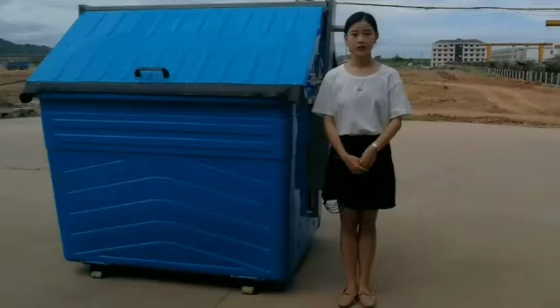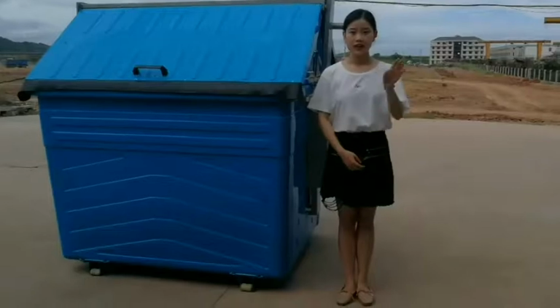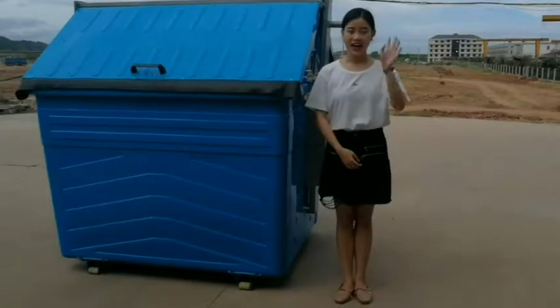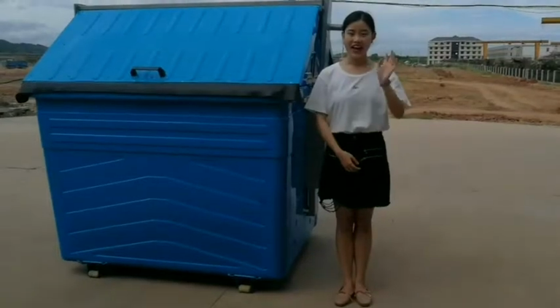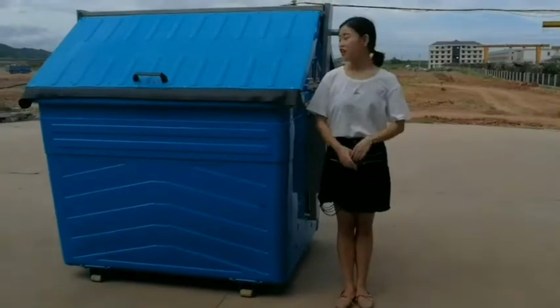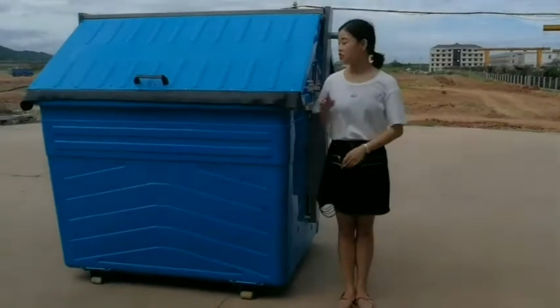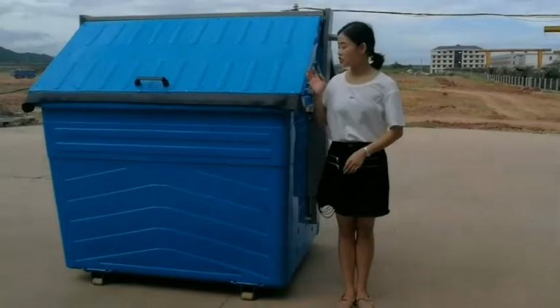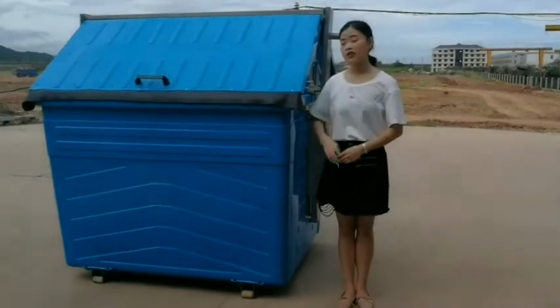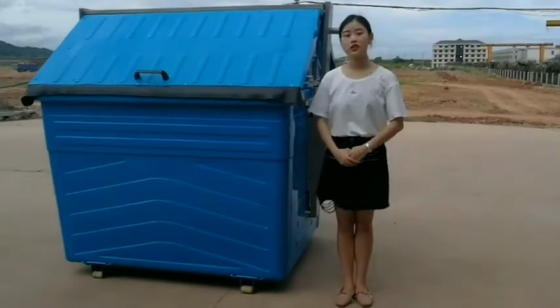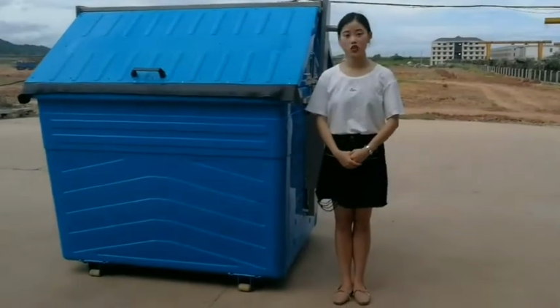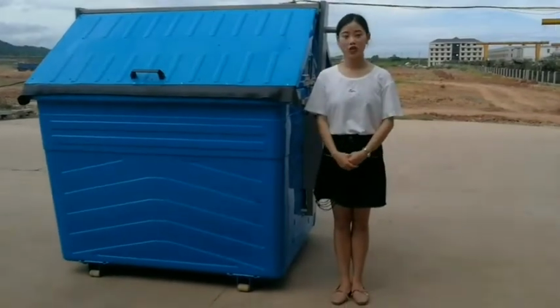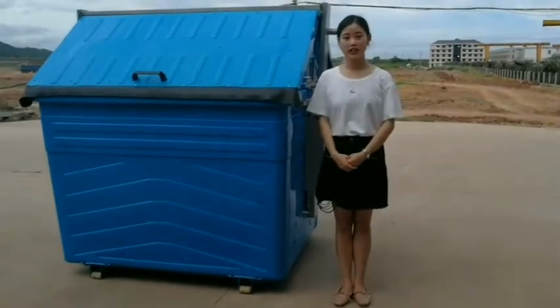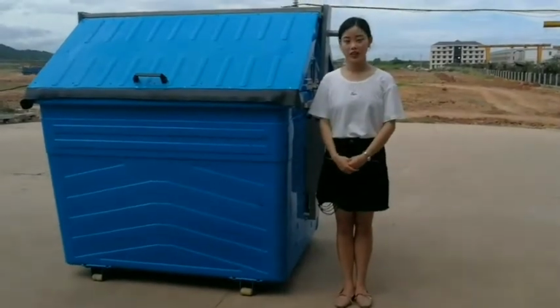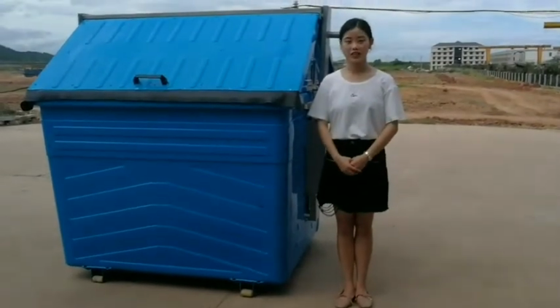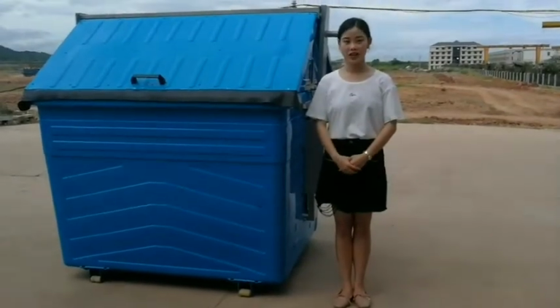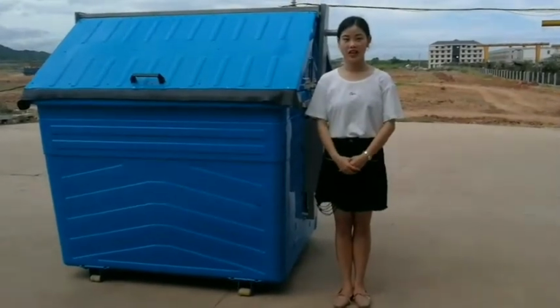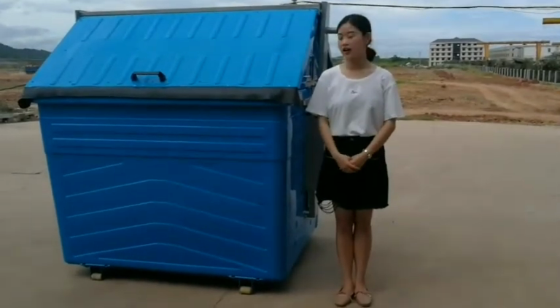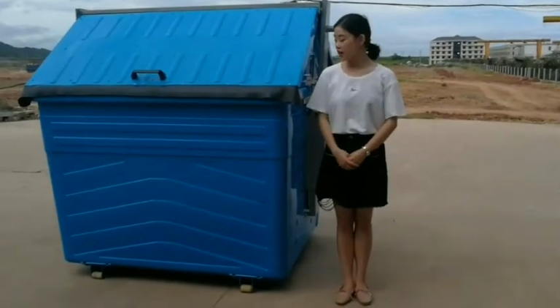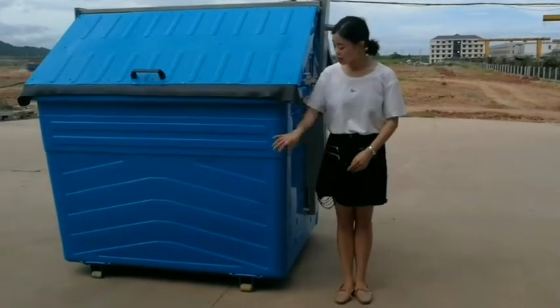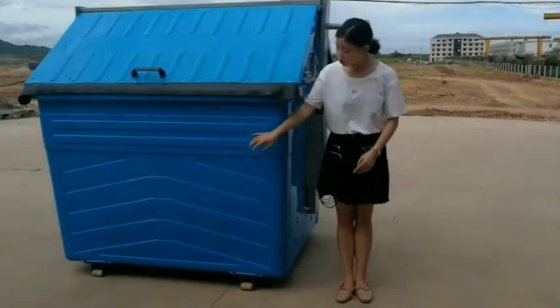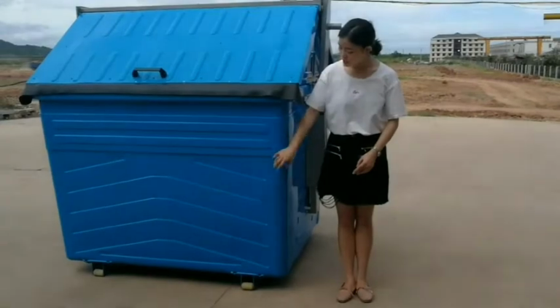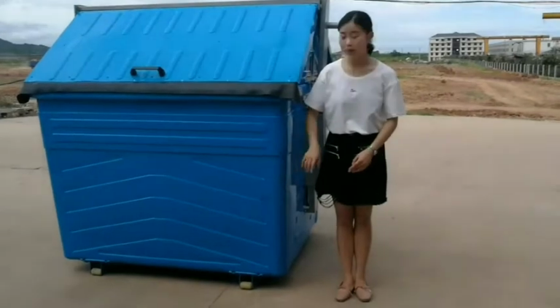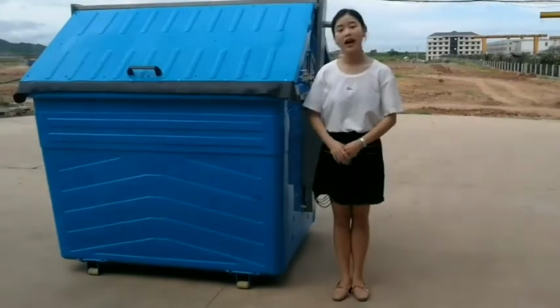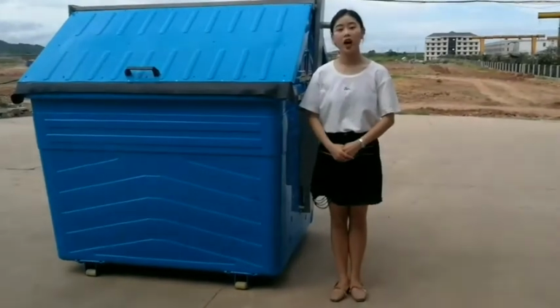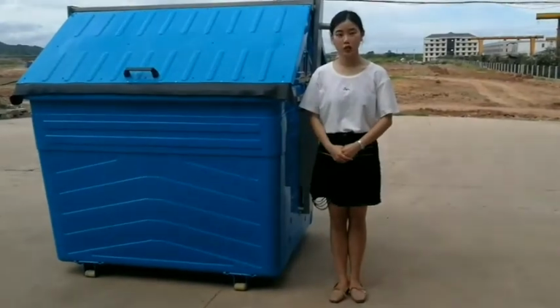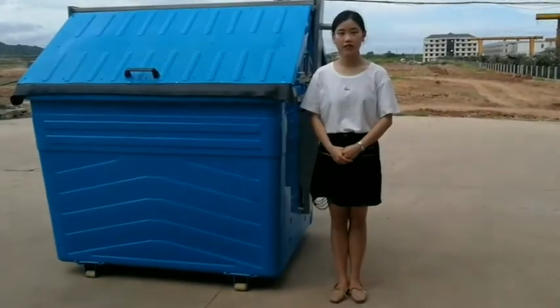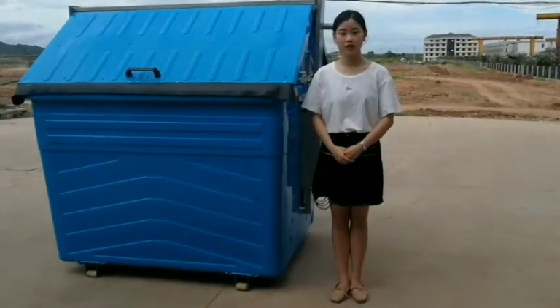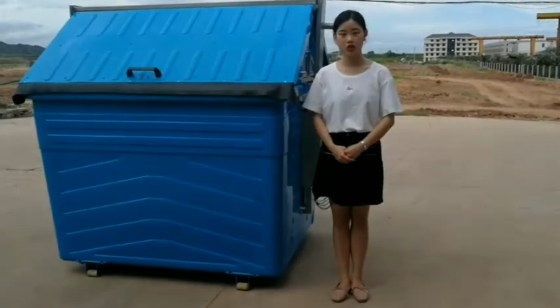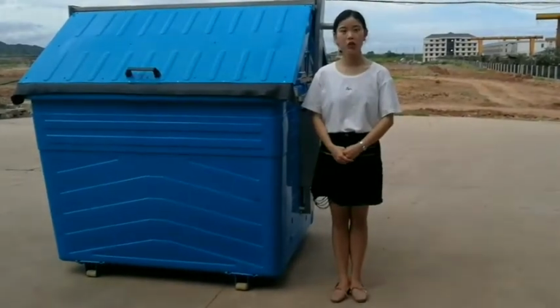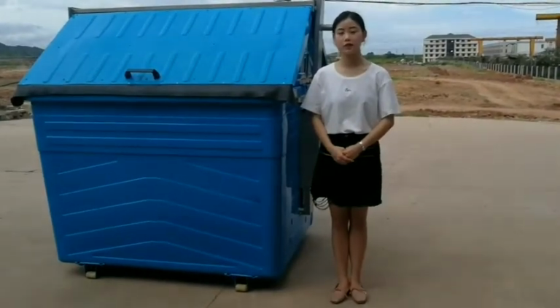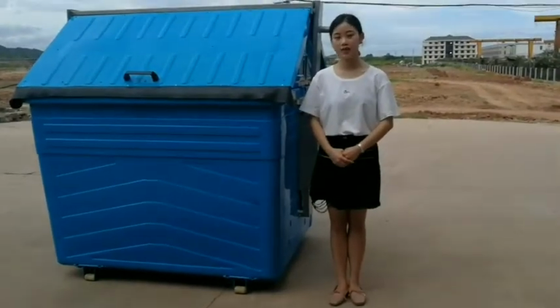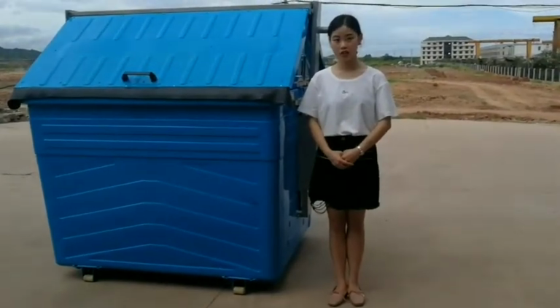Hi, this is our 3200 liter waste container. It is treated by hot deep carbonization with powder coating.